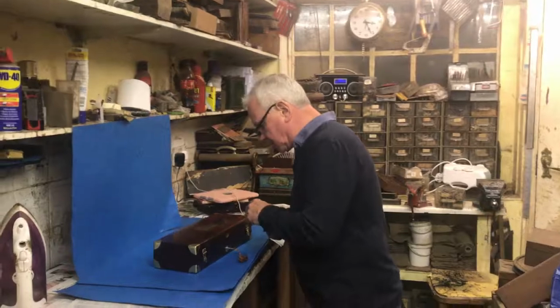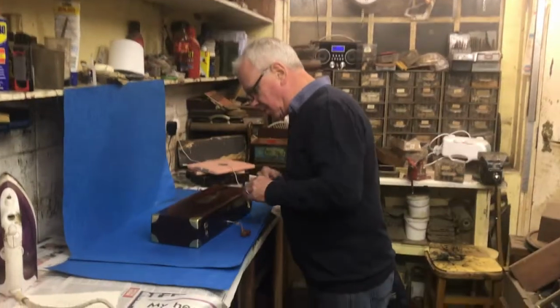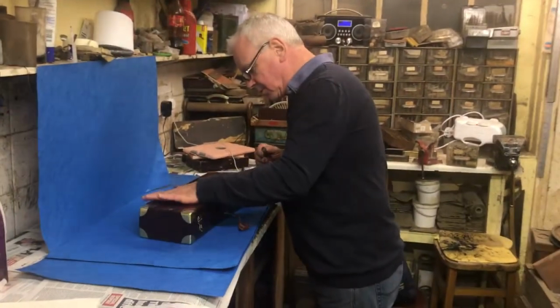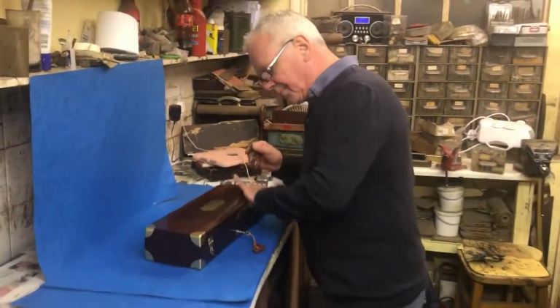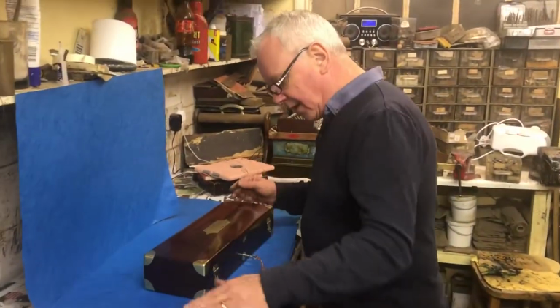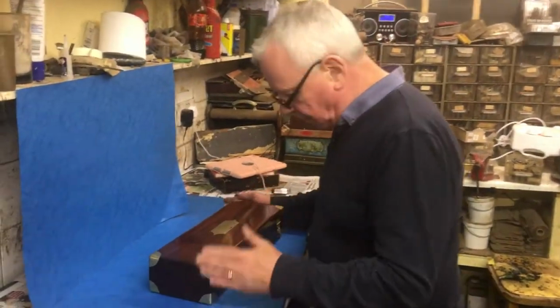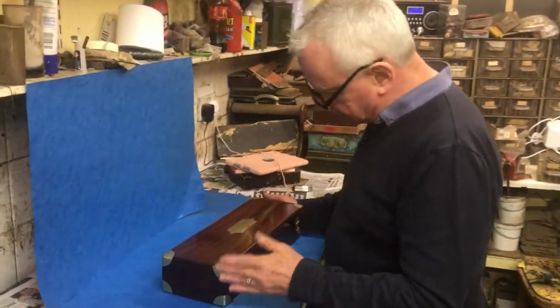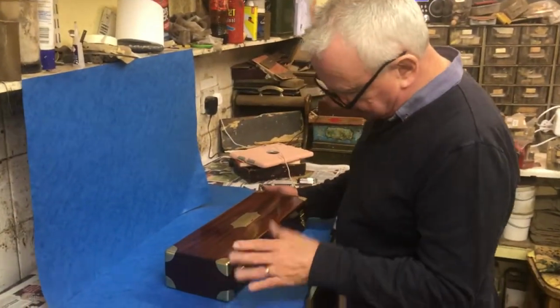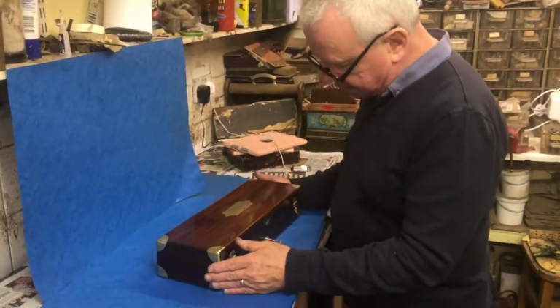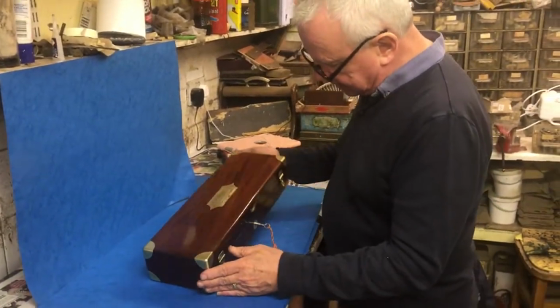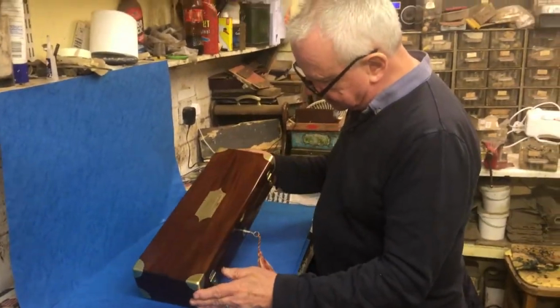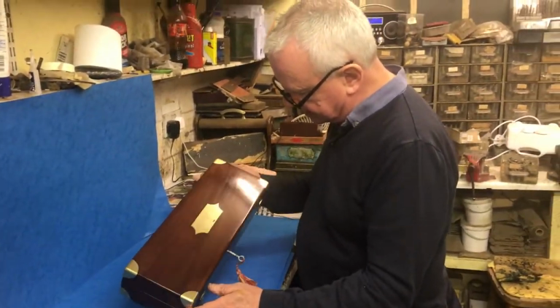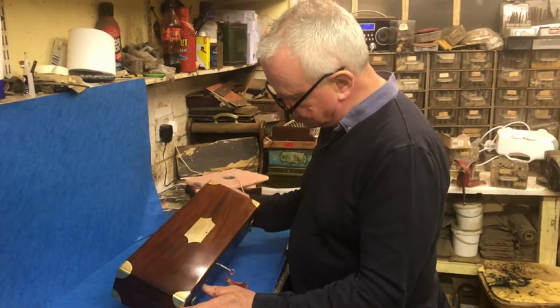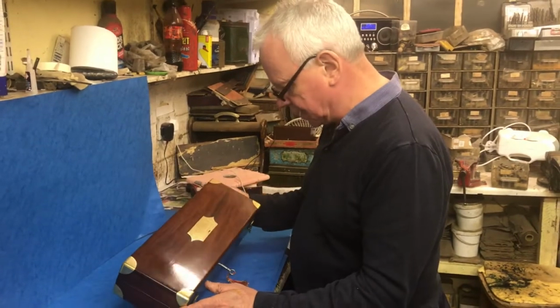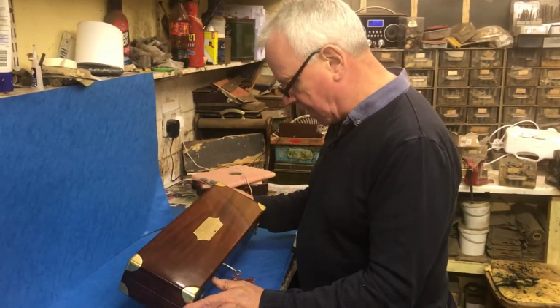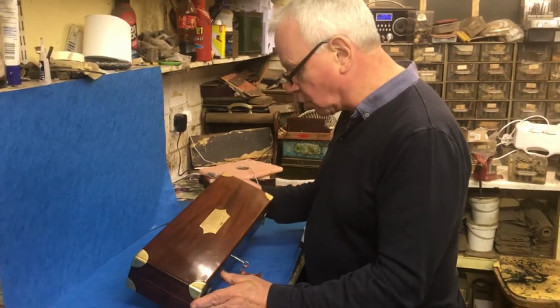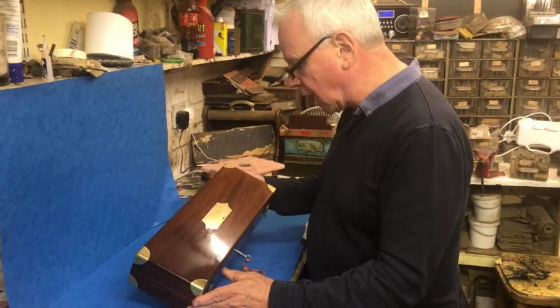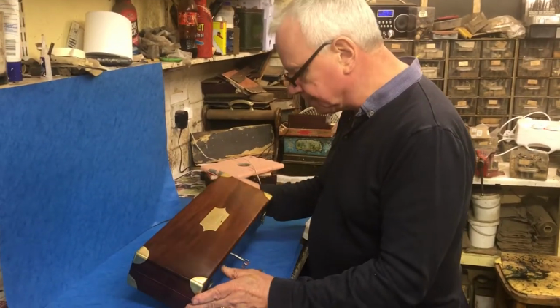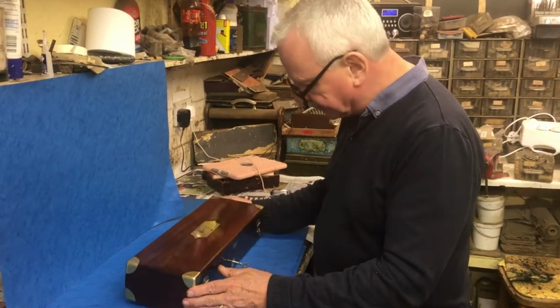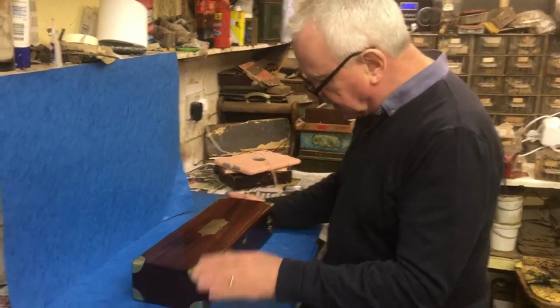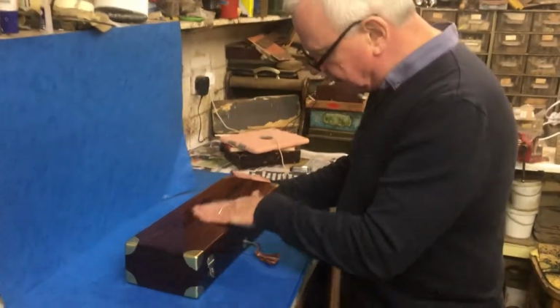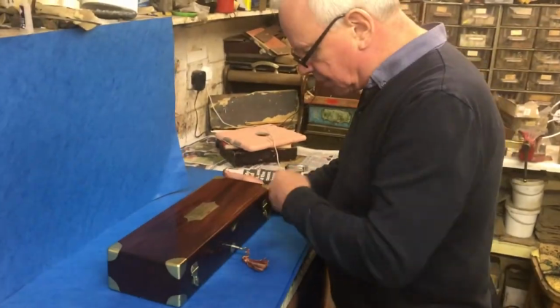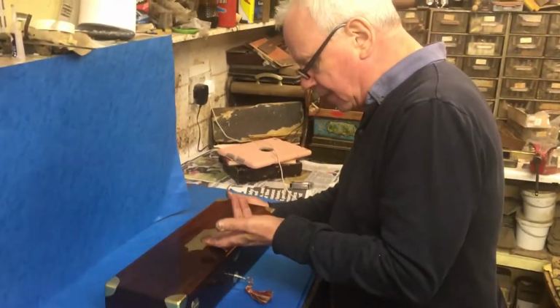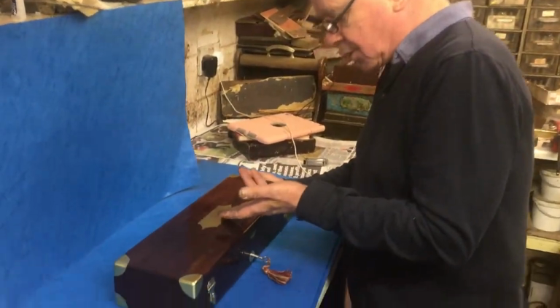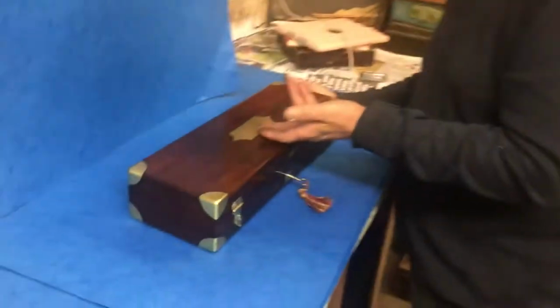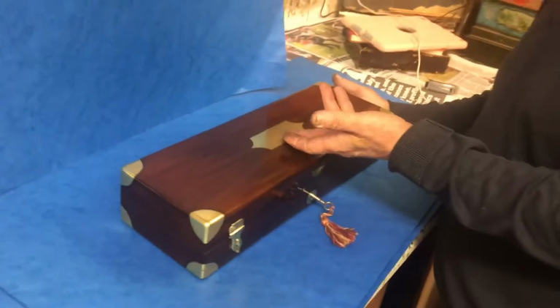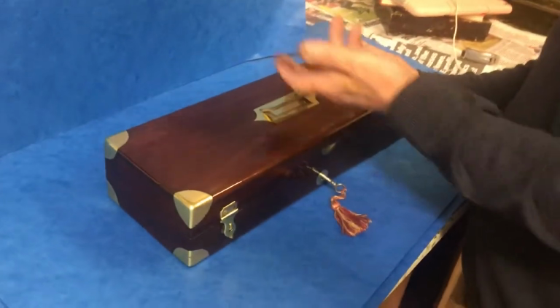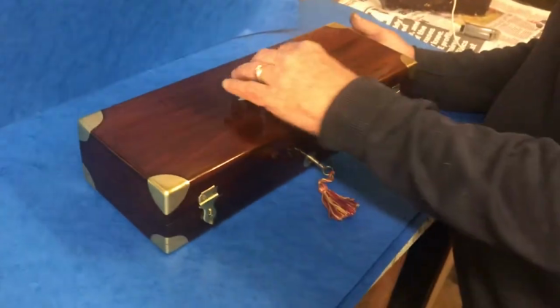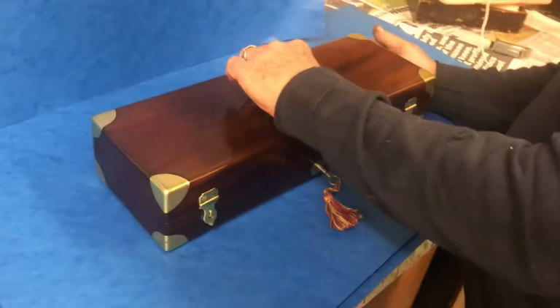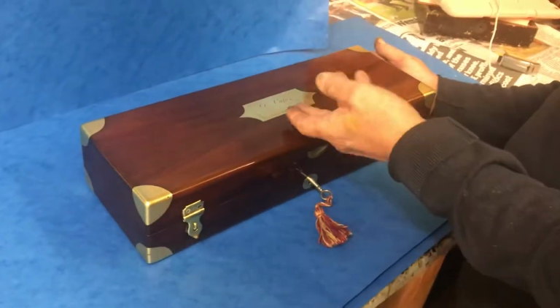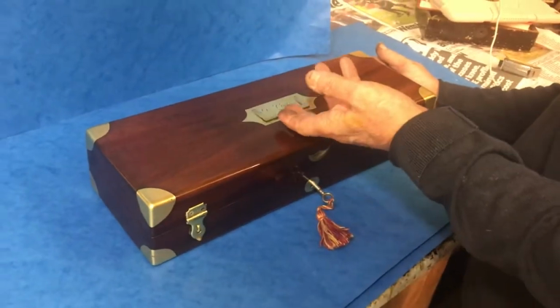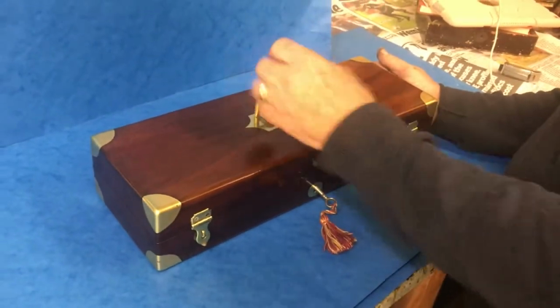A super box. It's French, between 1810 and 1820. A Dr. Cuffer. Lovely military handle to the top there that lifts up so you could carry it.